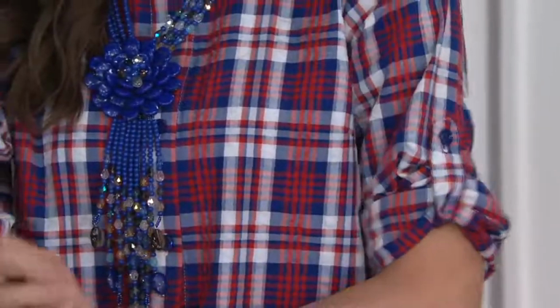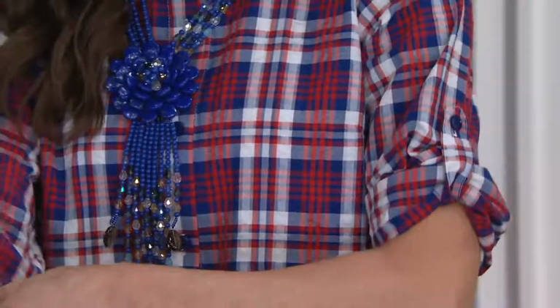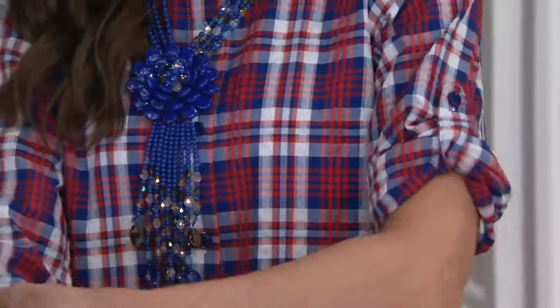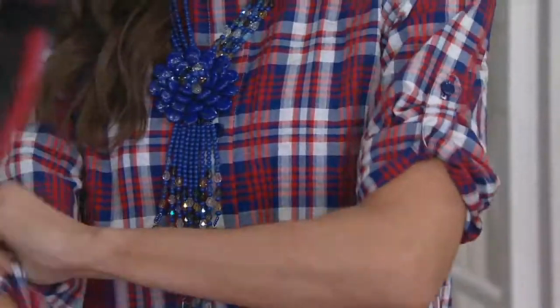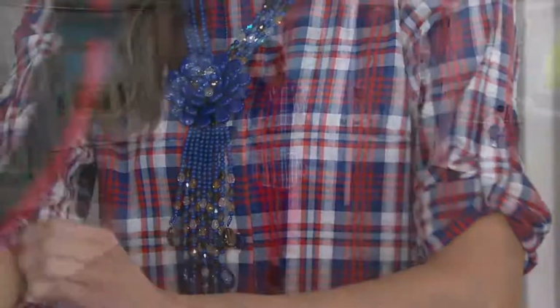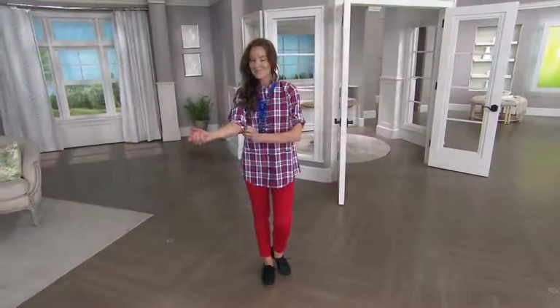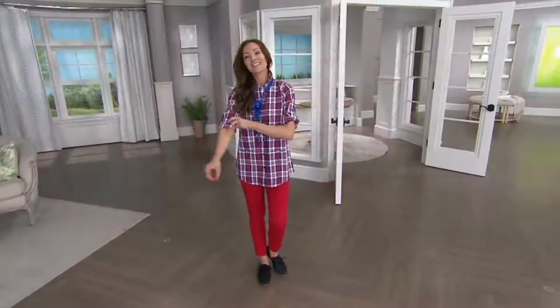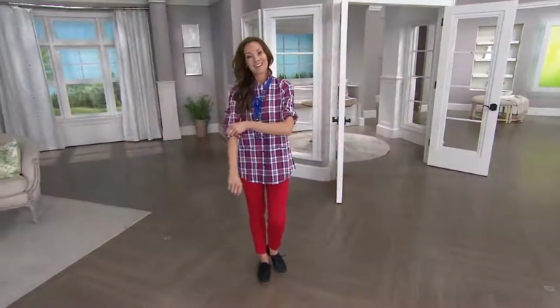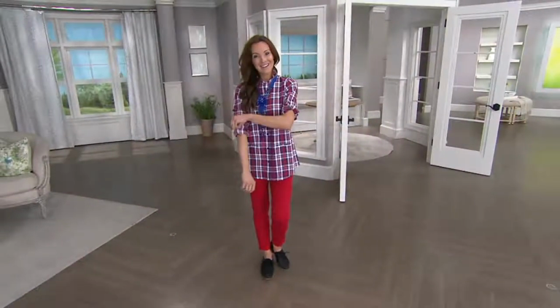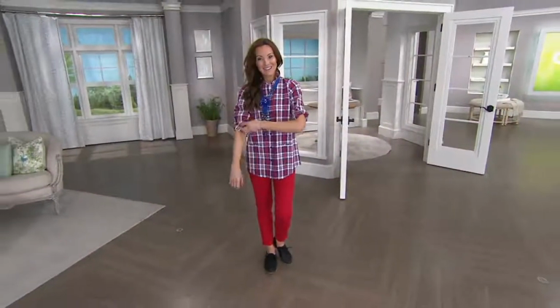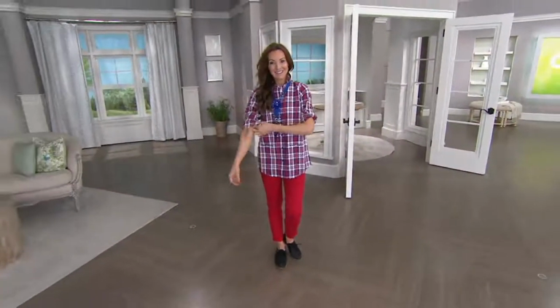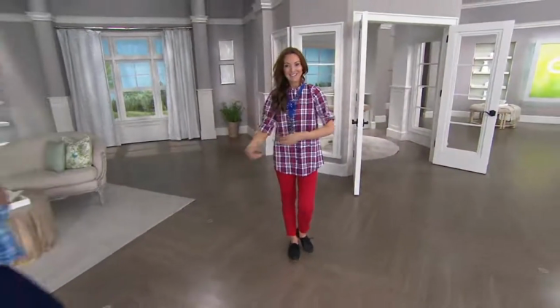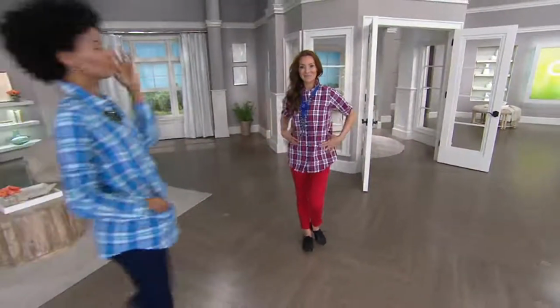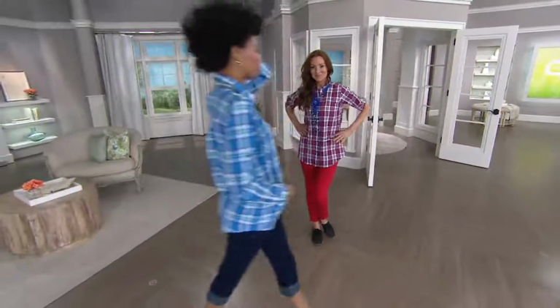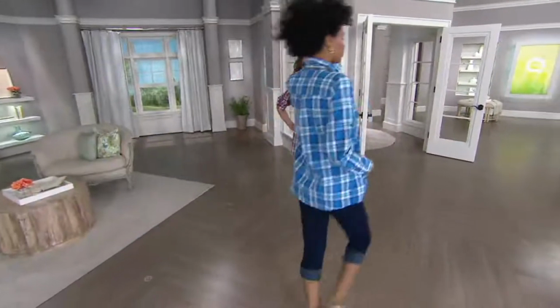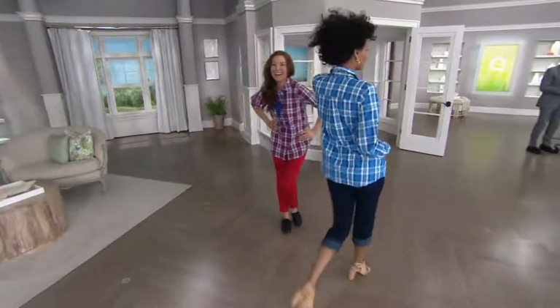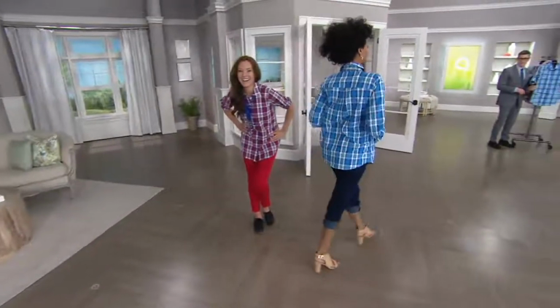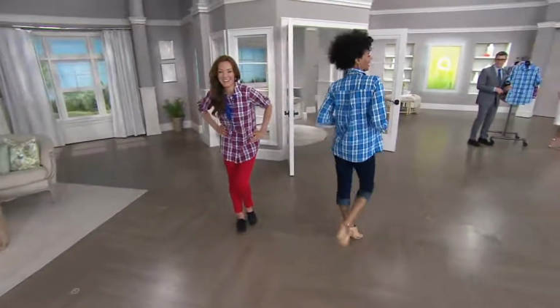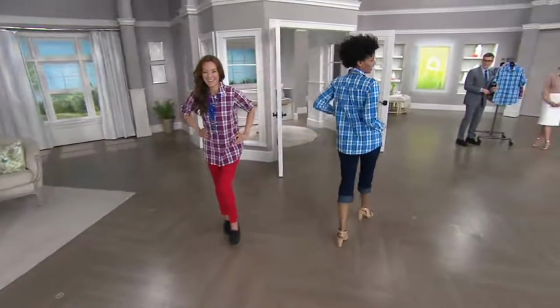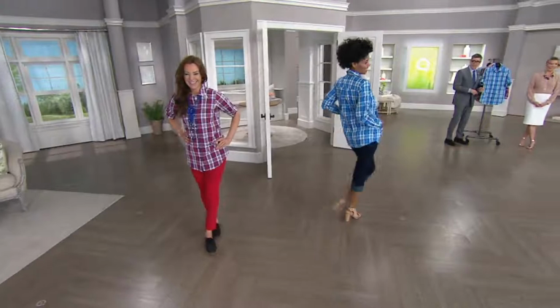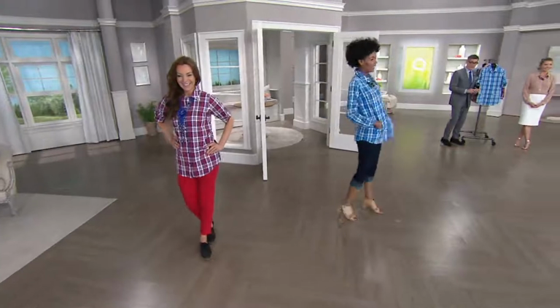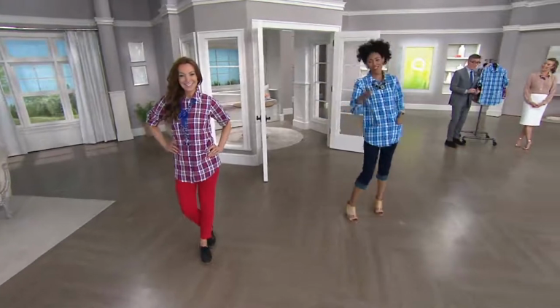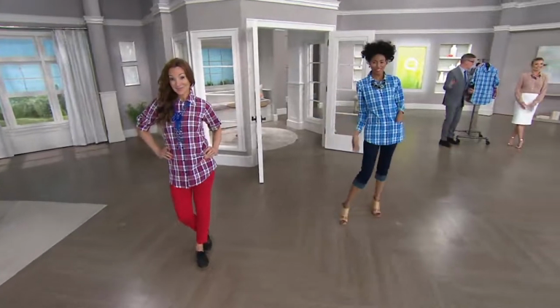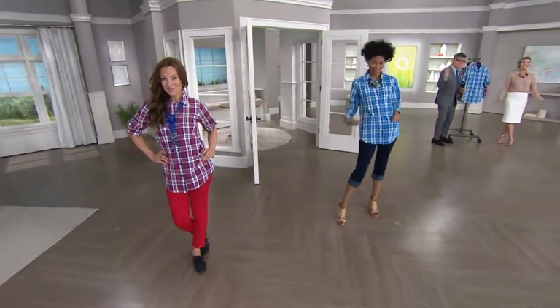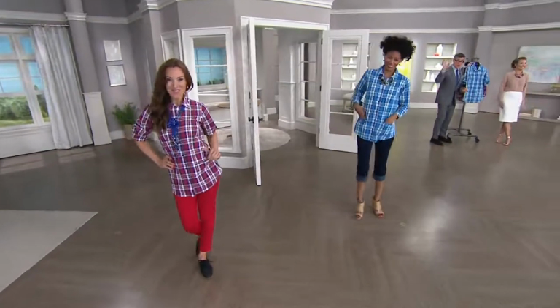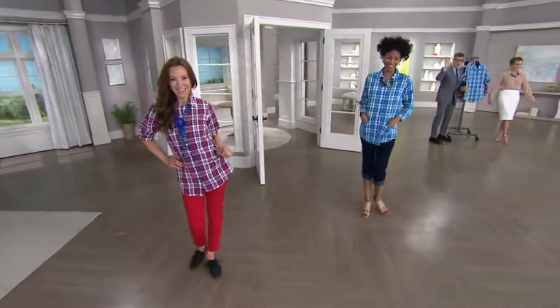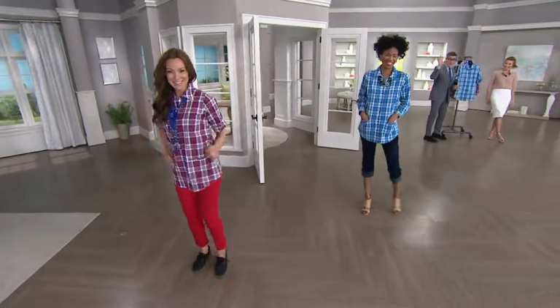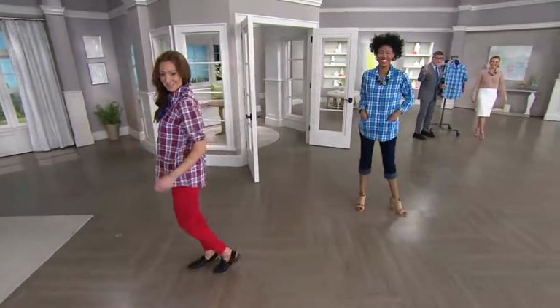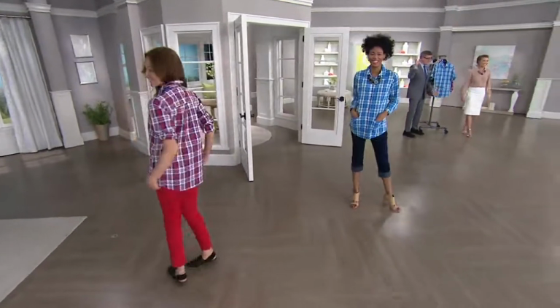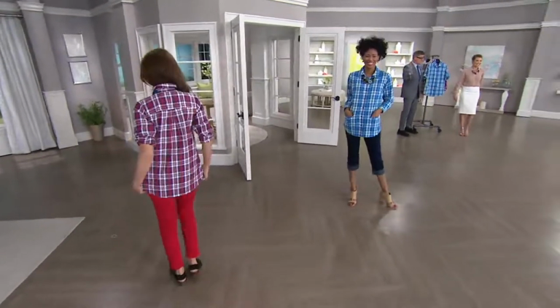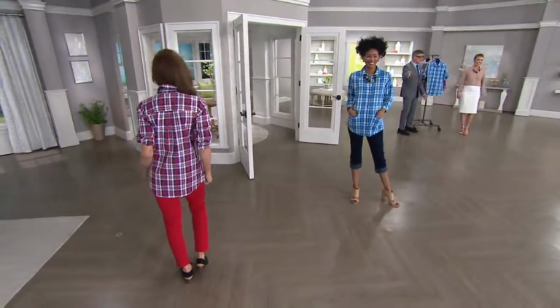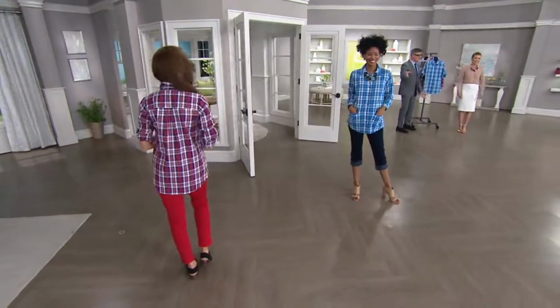It's so sweet and Americana — Americana is exactly the word I would use. Katya is working those Kim Gravel jeans. This whole outfit — don't you want to live in that all summer long?